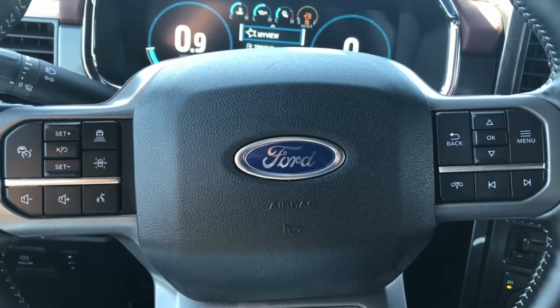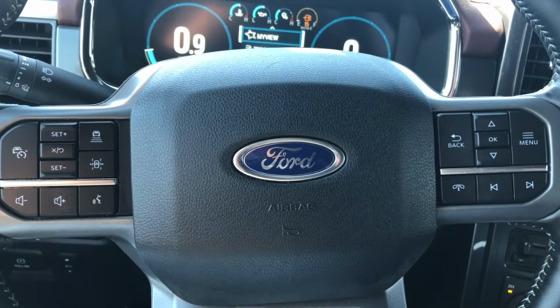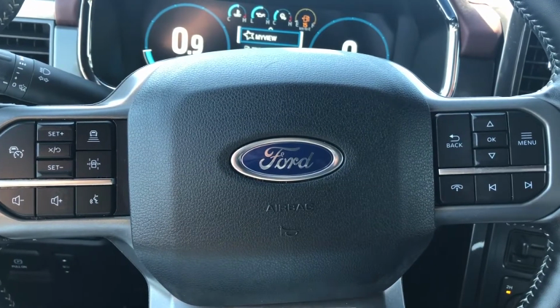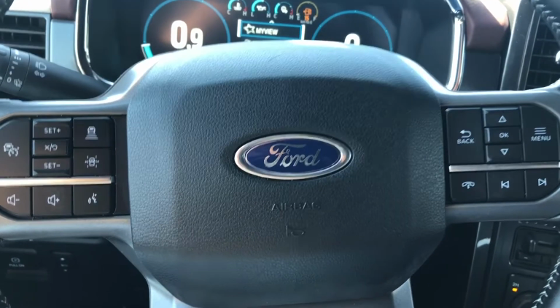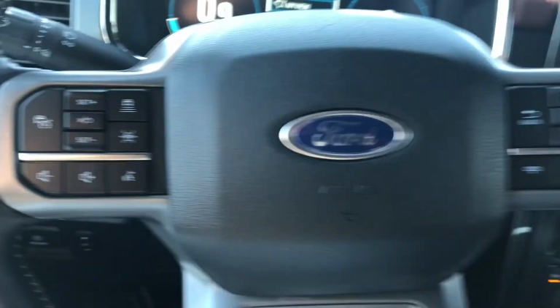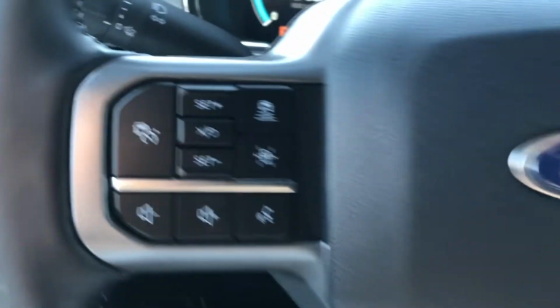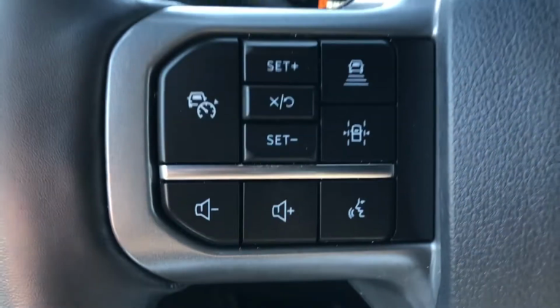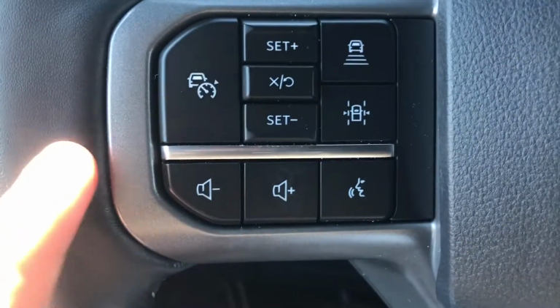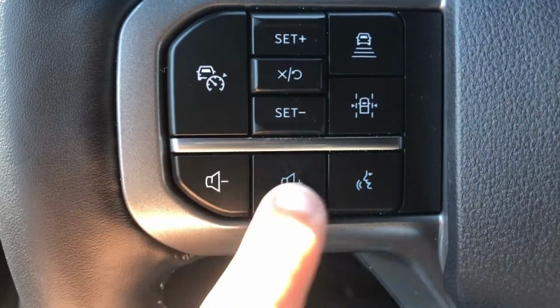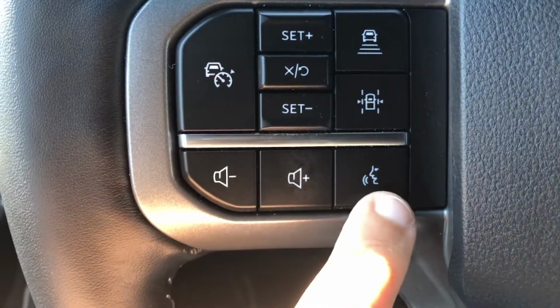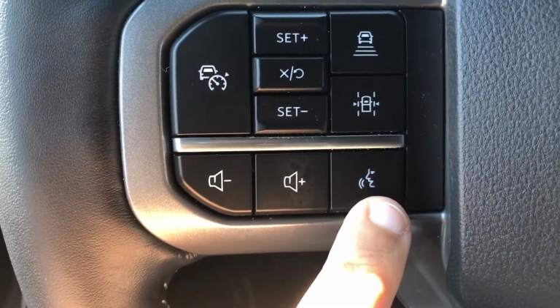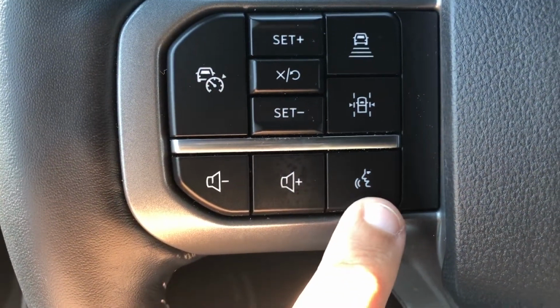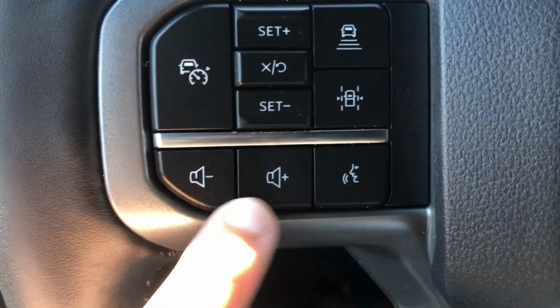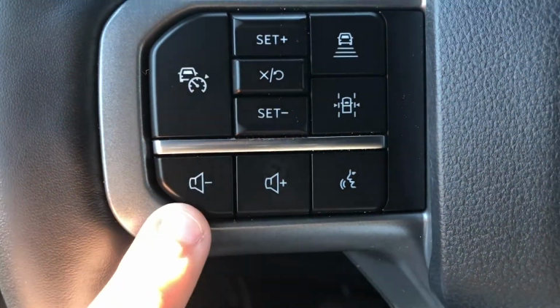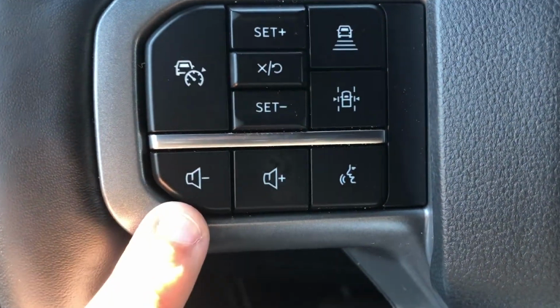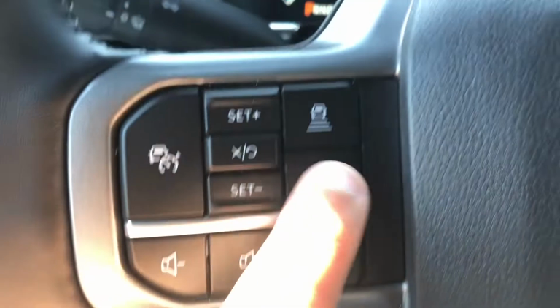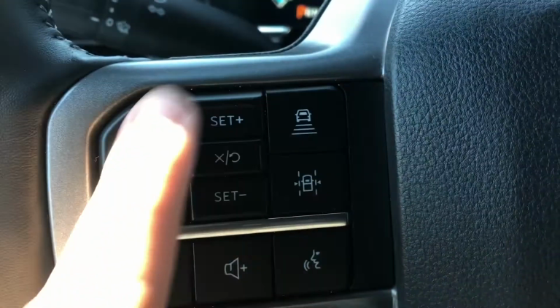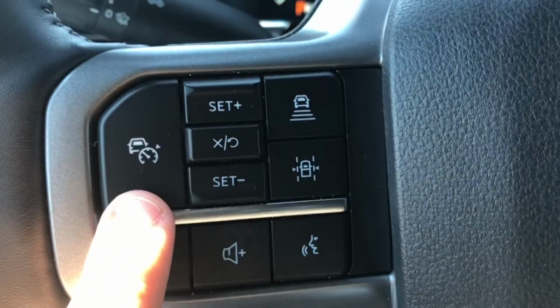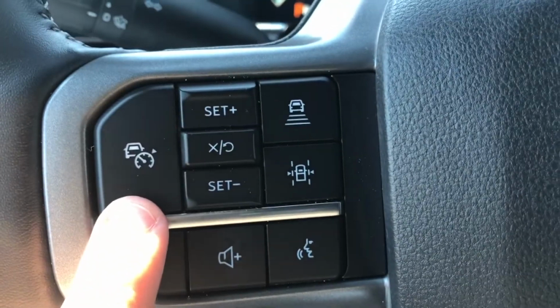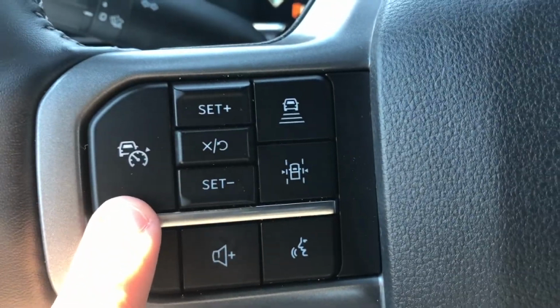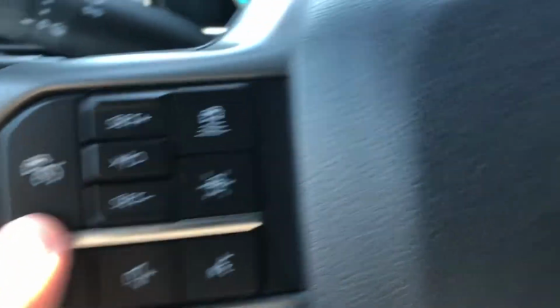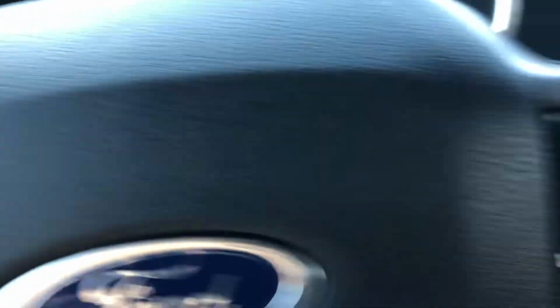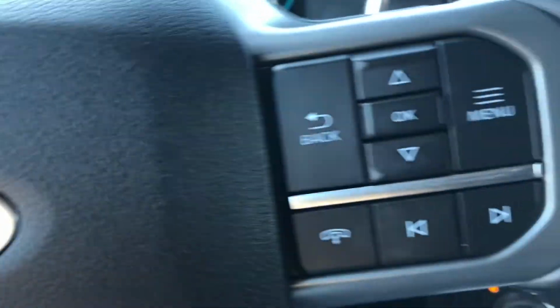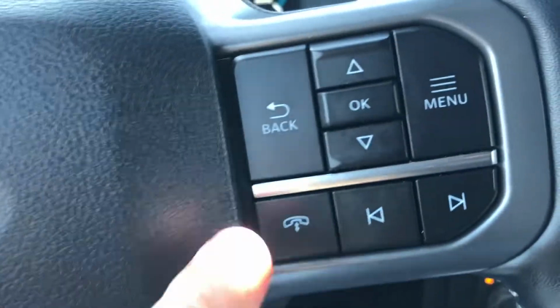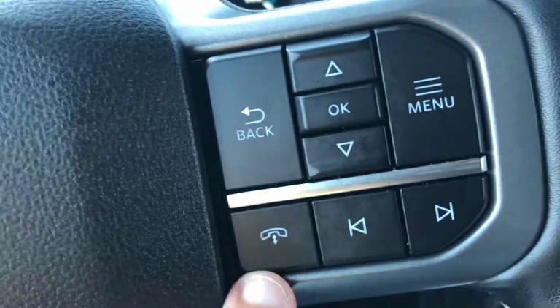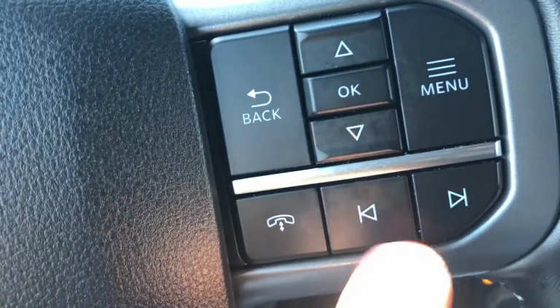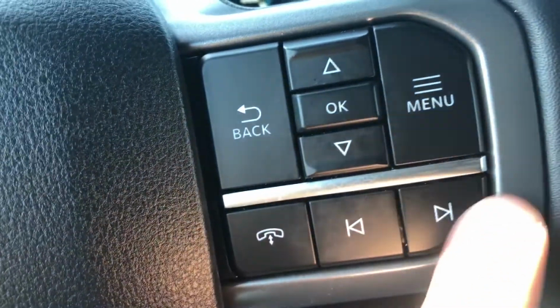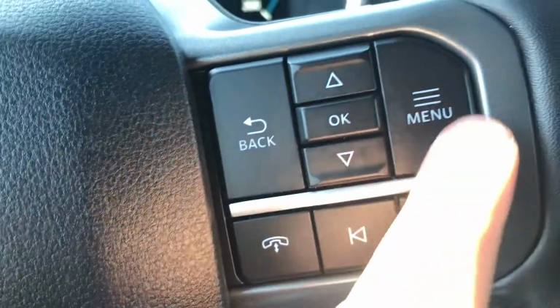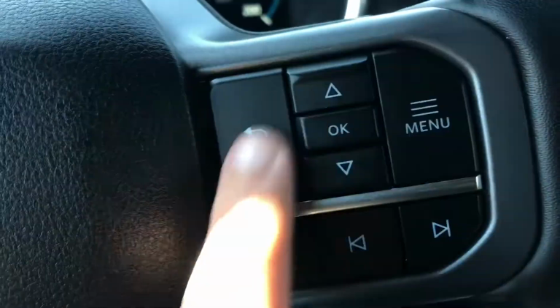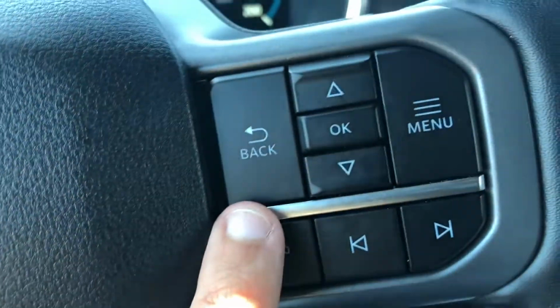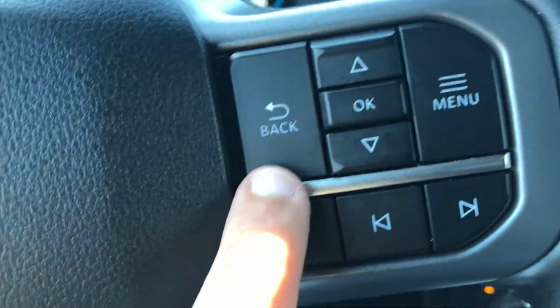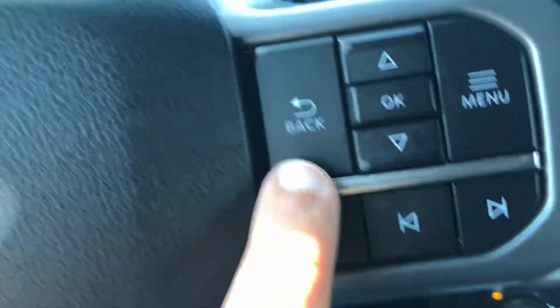Moving up to the driver's seat and taking a look at the steering wheel, on the left hand side we do have the SYNC voice activated system button, your steering wheel mounted audio controls, as well as the buttons for your adaptive cruise control. On the right hand side you do have your phone buttons as well as the buttons for your dashboard menu.